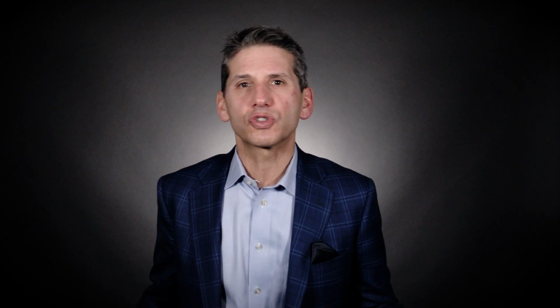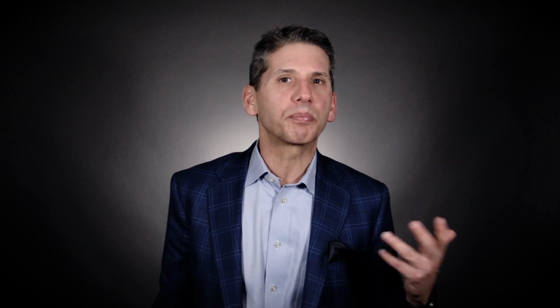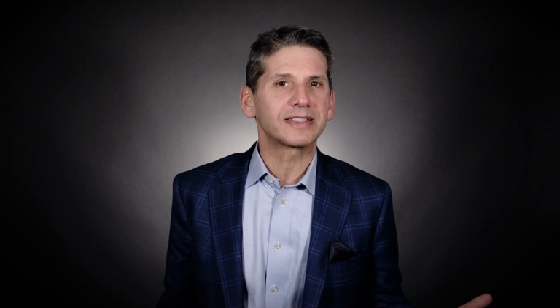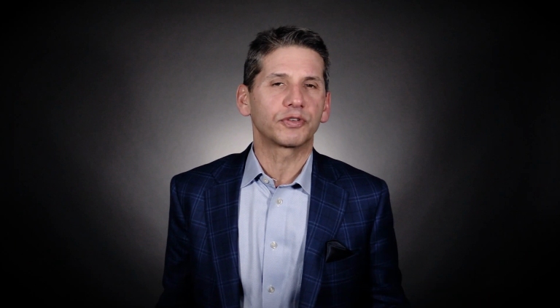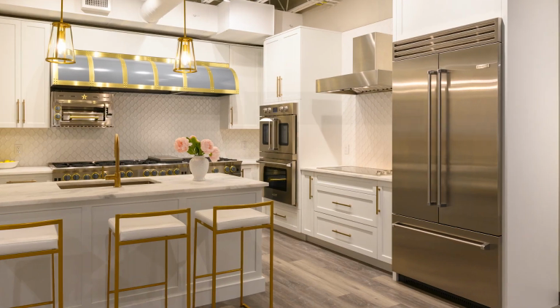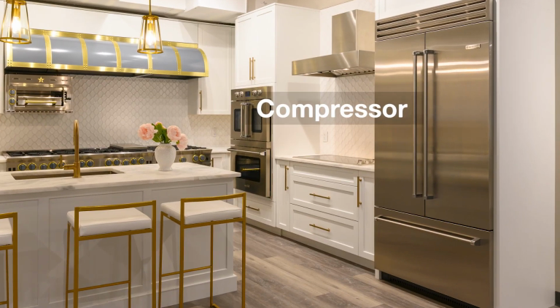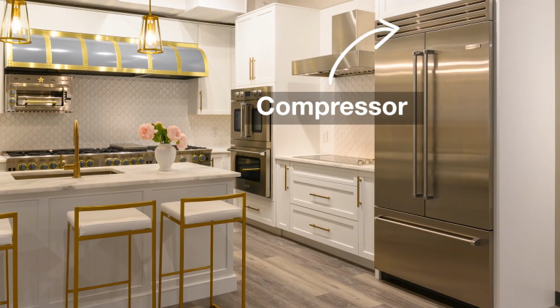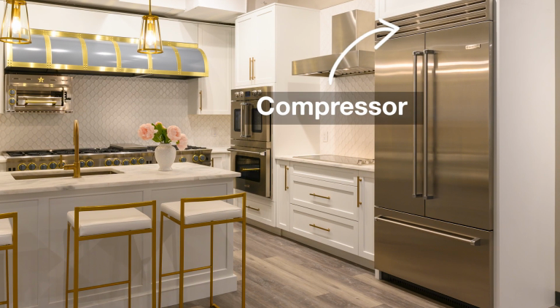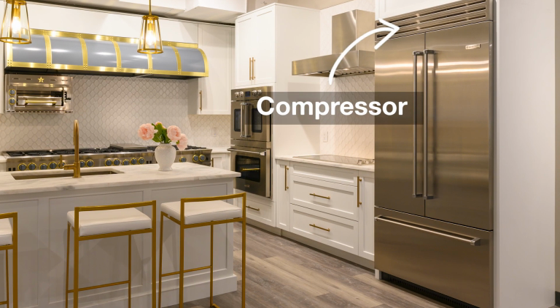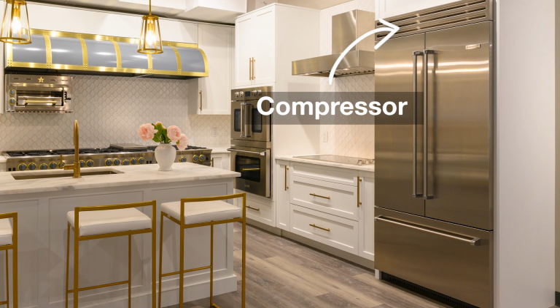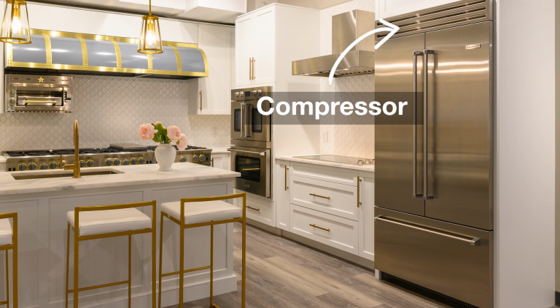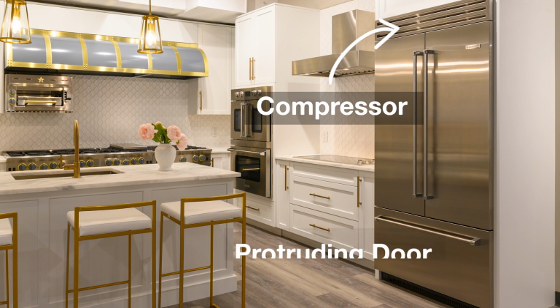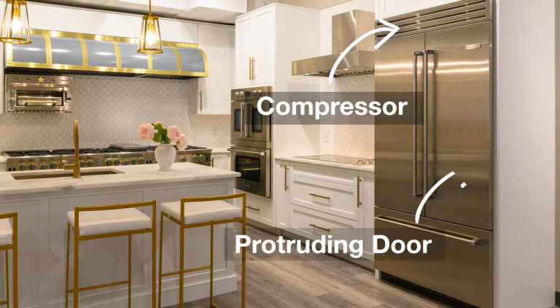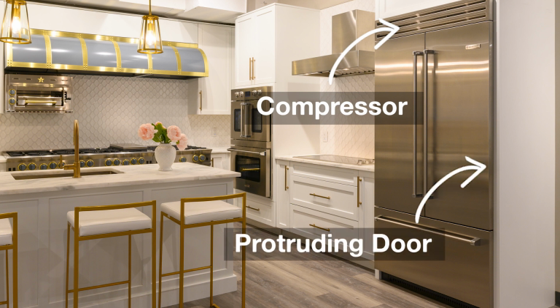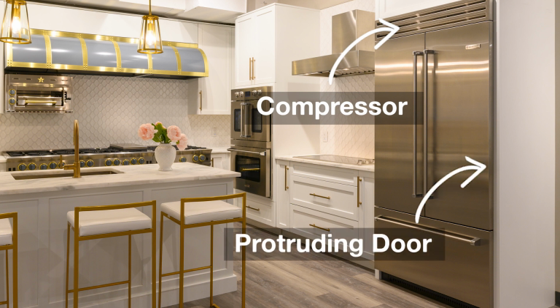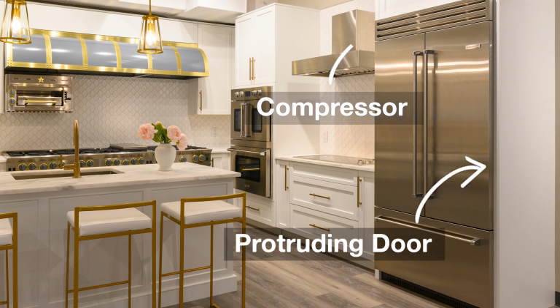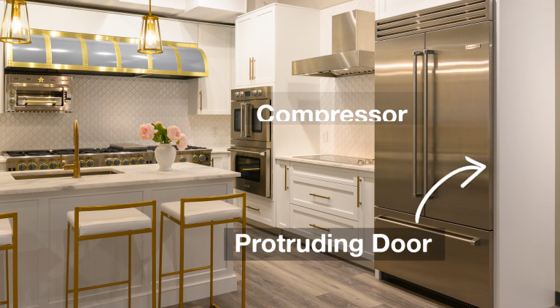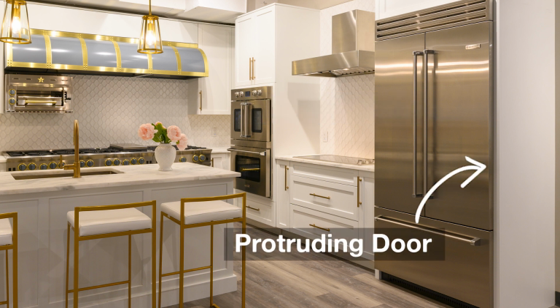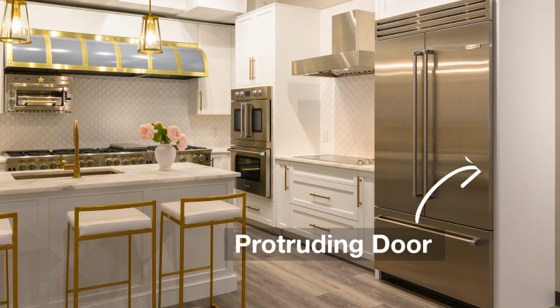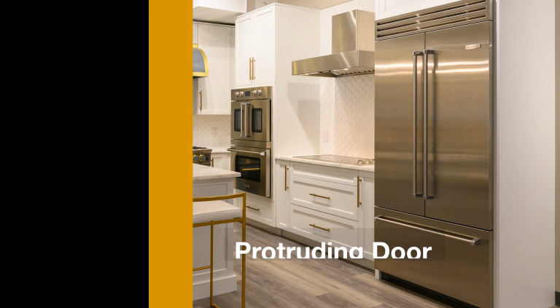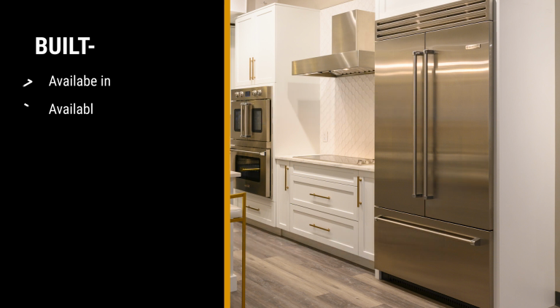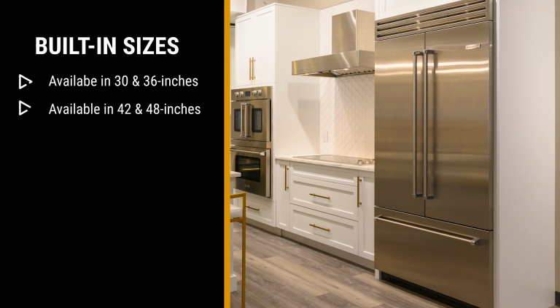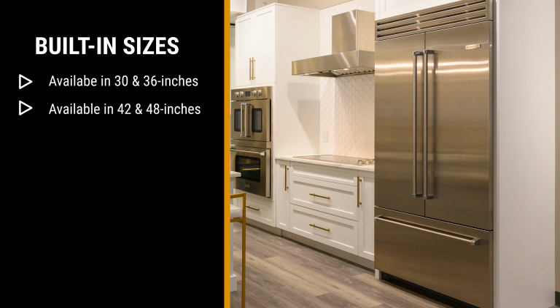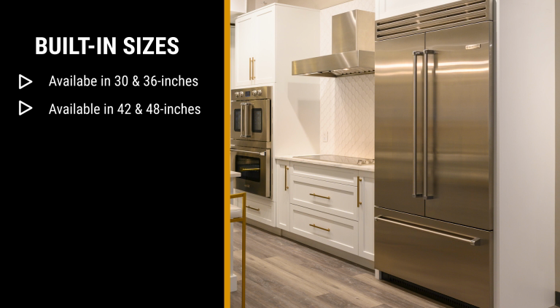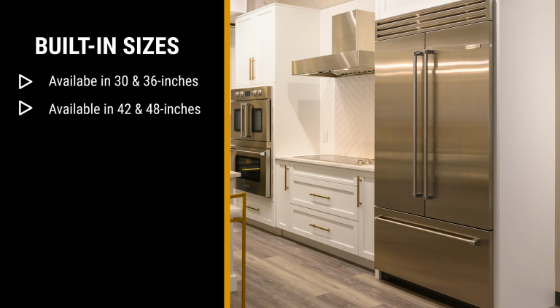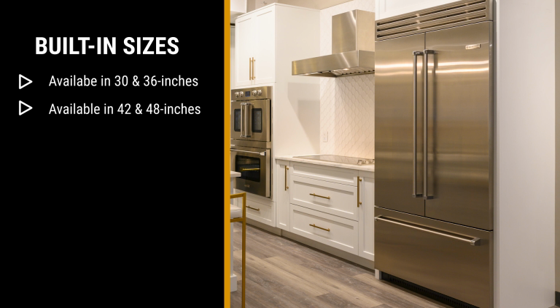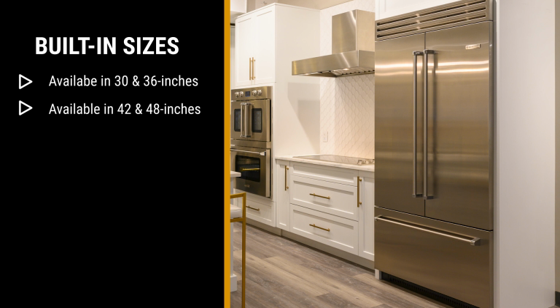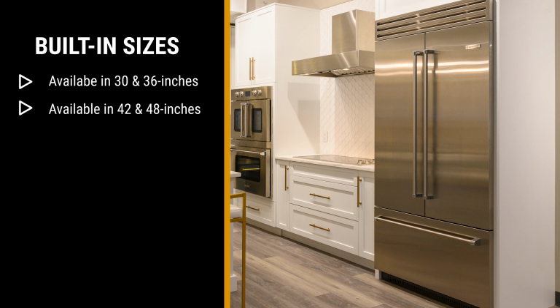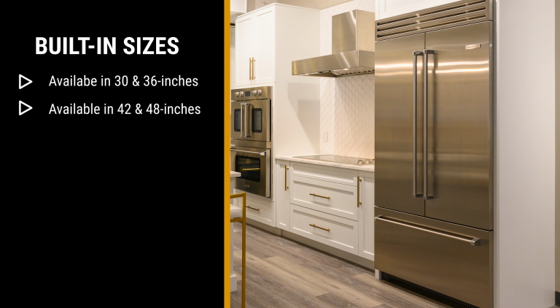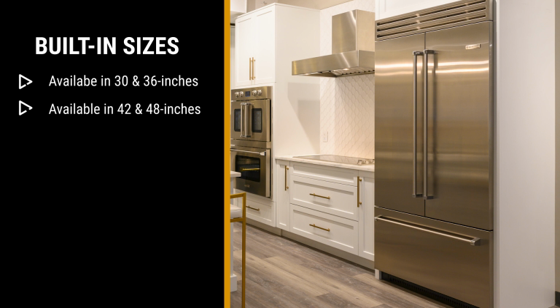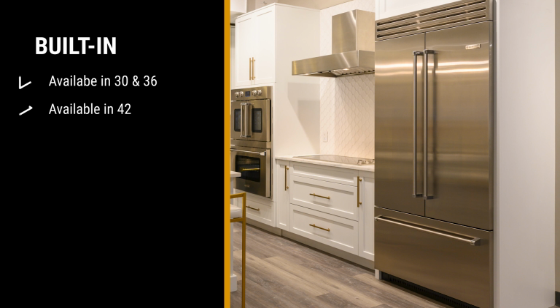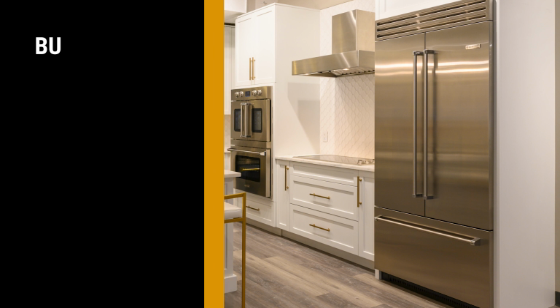So let me break it down for you. A built-in has the compressor on the top. It's also counter depth, meaning the door protrudes like the freestanding models. Built-ins are available in 30 and 36 inch, but also the larger sizes of 42 and 48 inch.